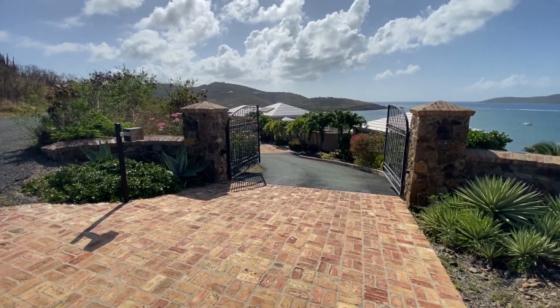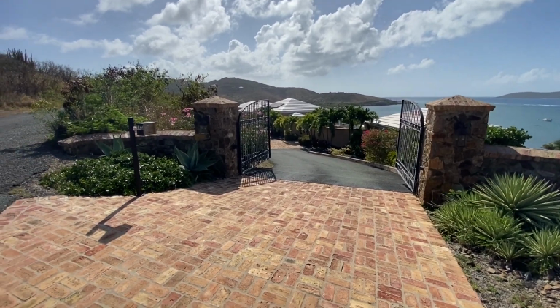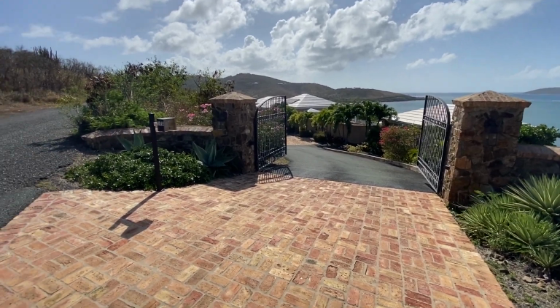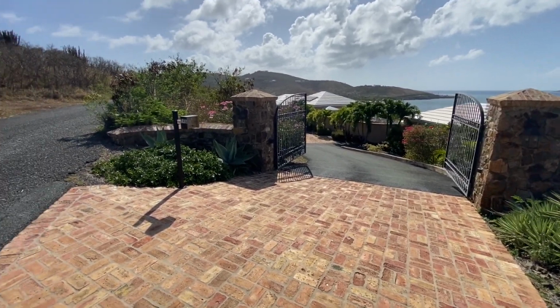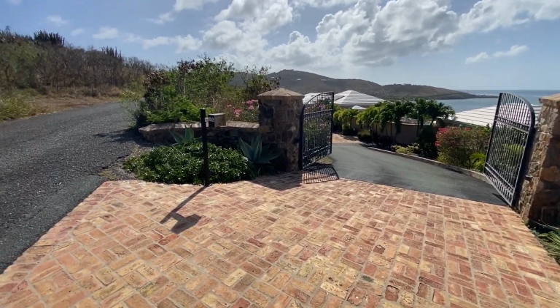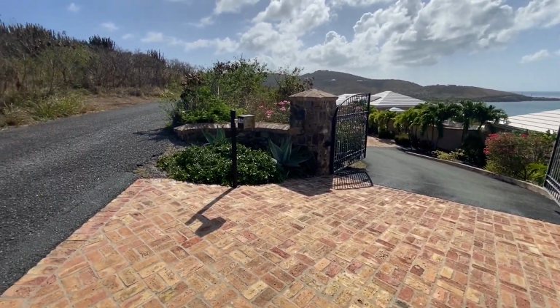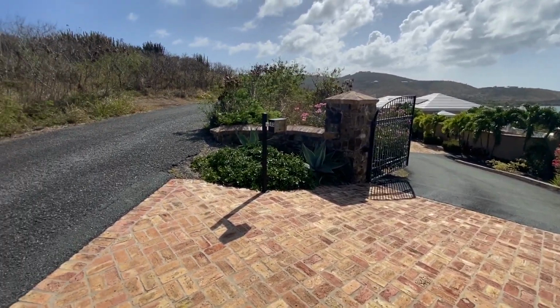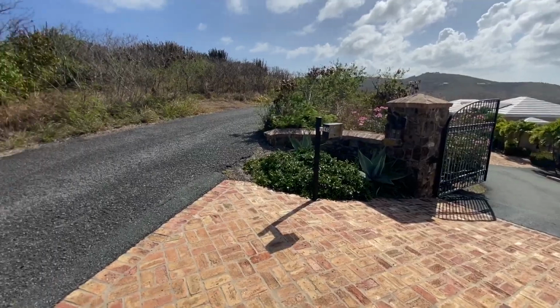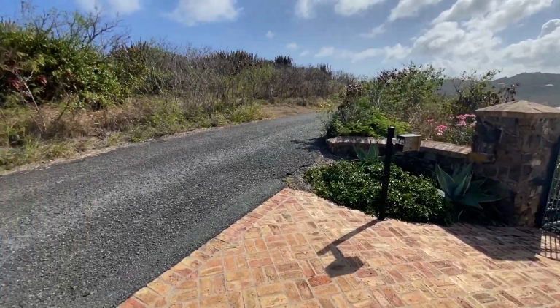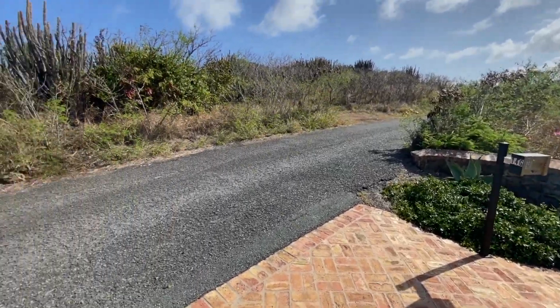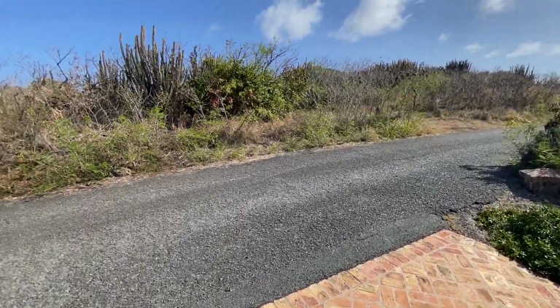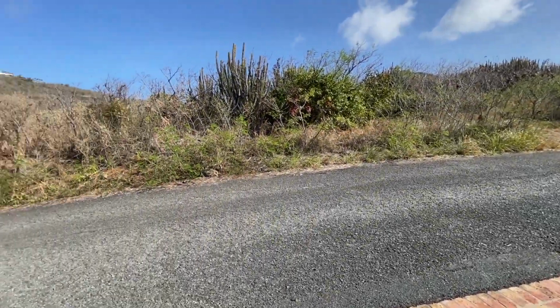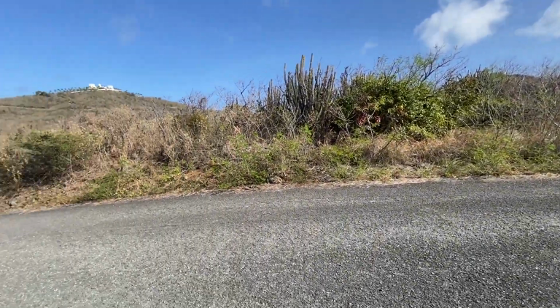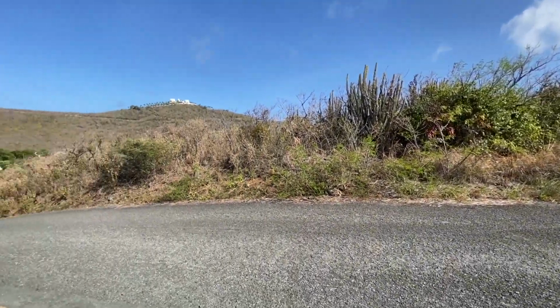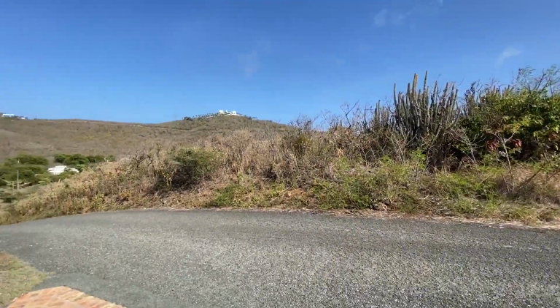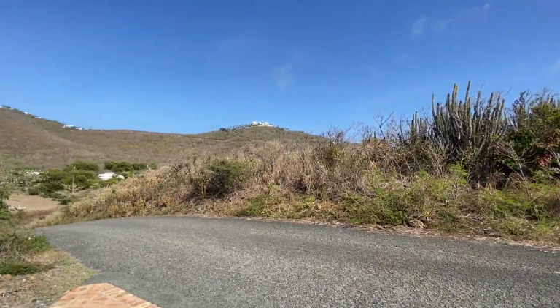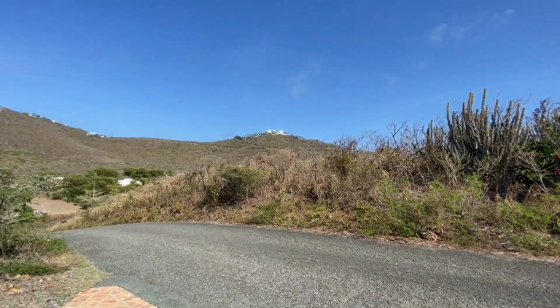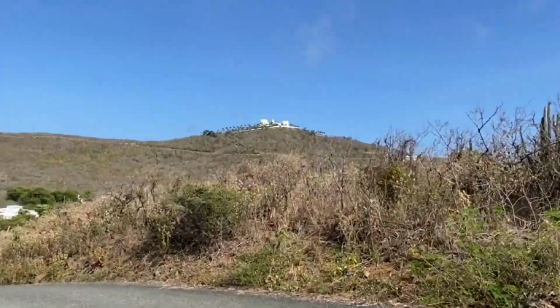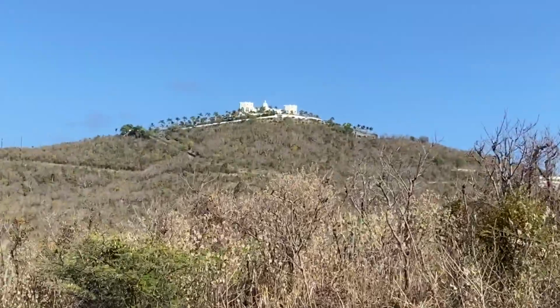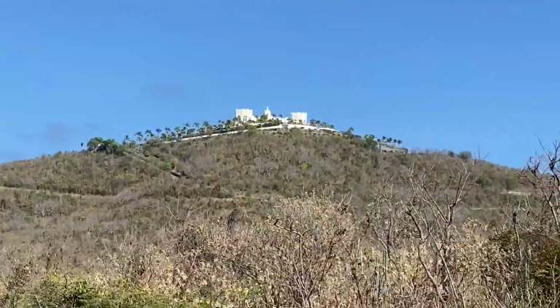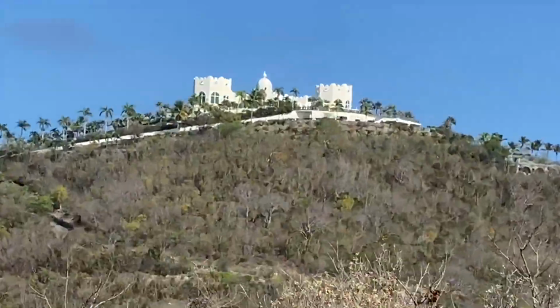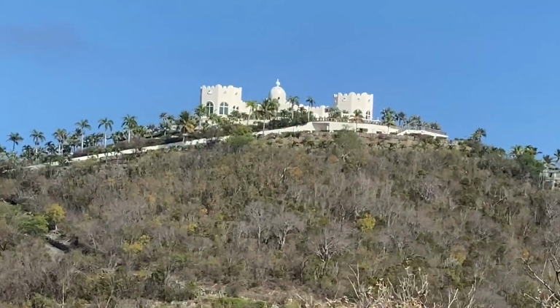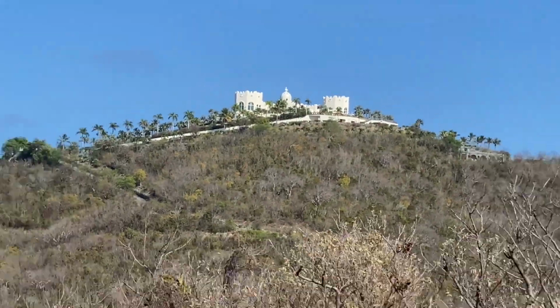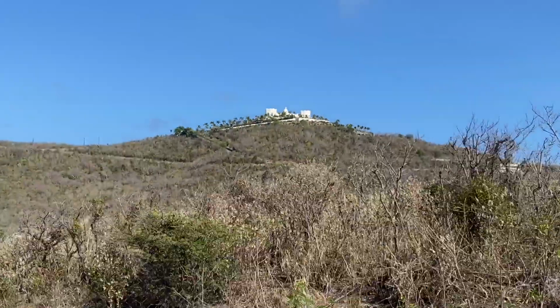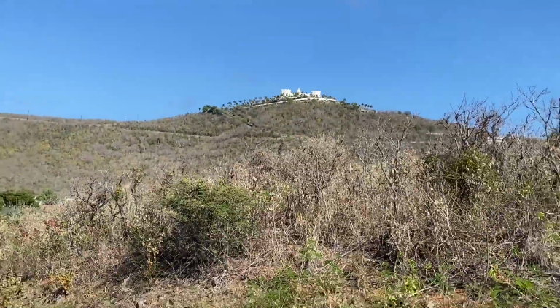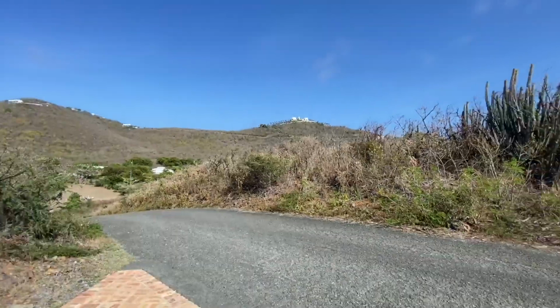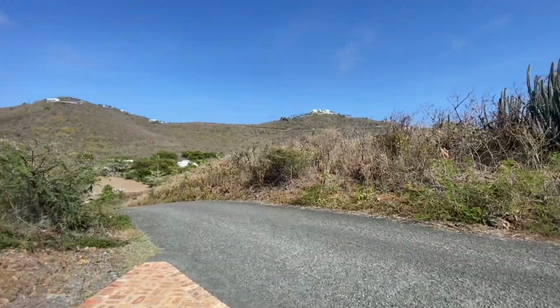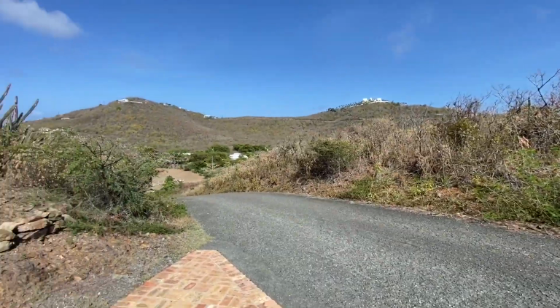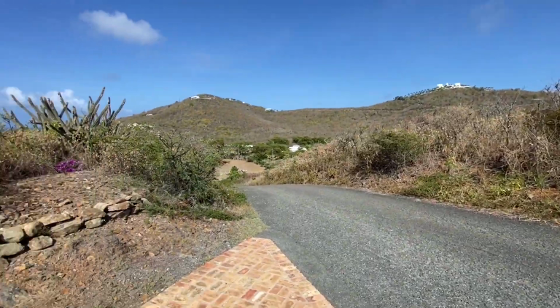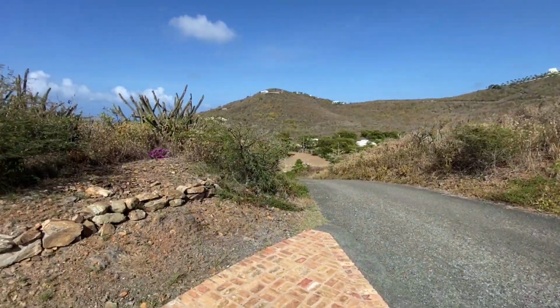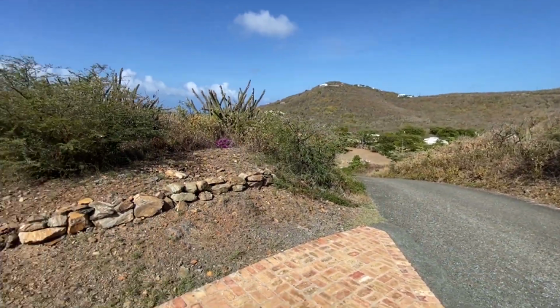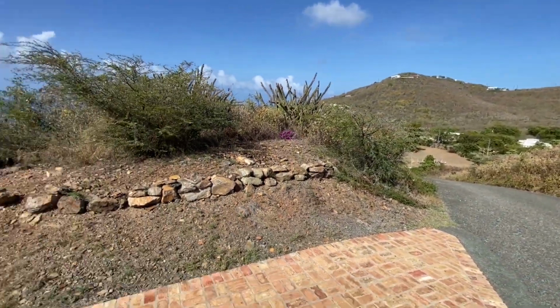Villa Amarante — this is the front gated entrance. As a point of reference, there's the castle, and we're right at the top of this hill just above the St. Croix Yacht Club.